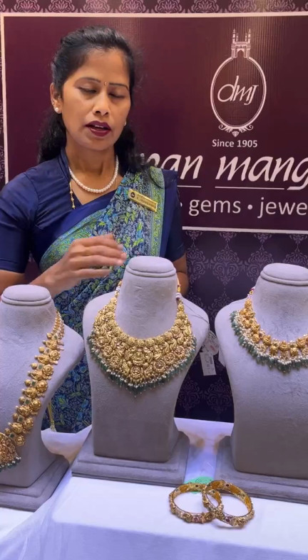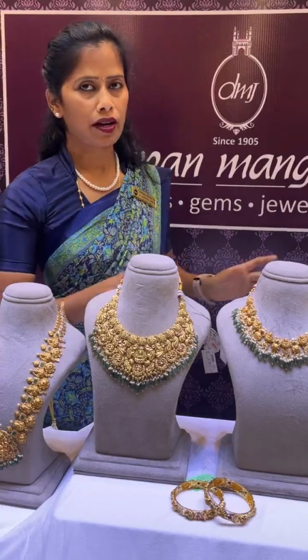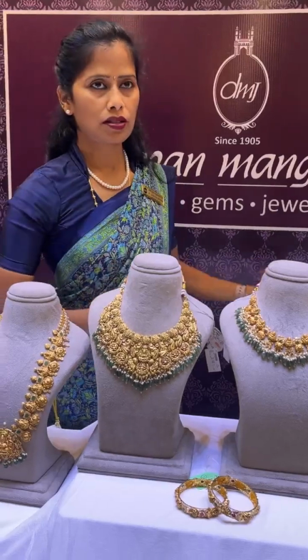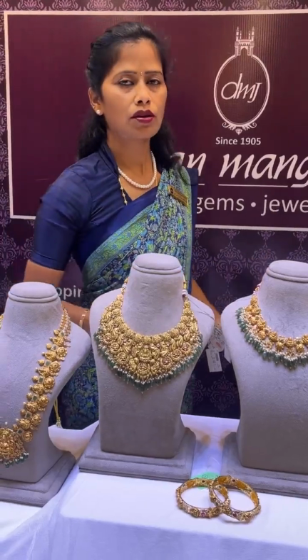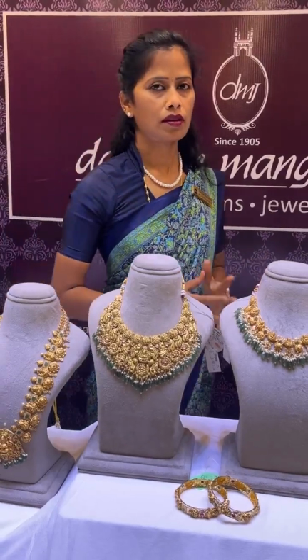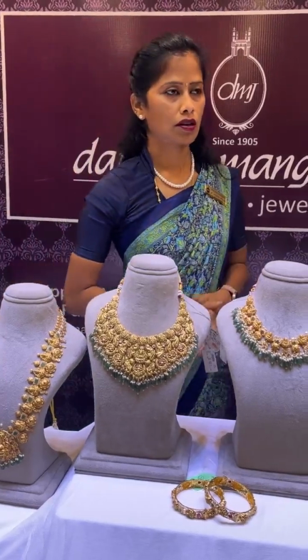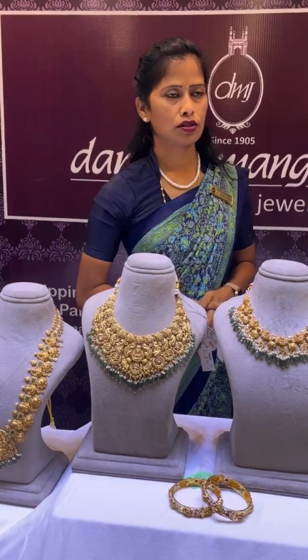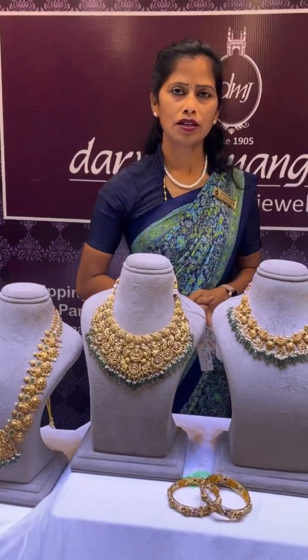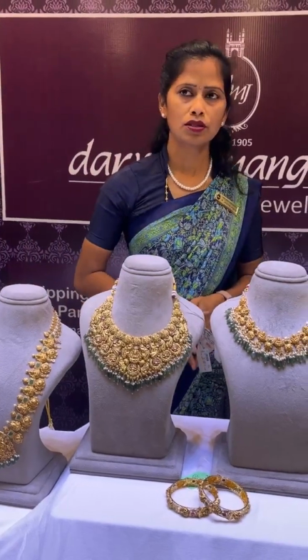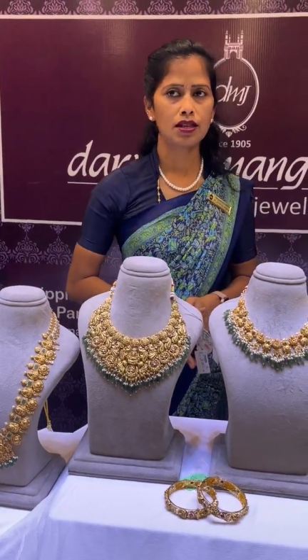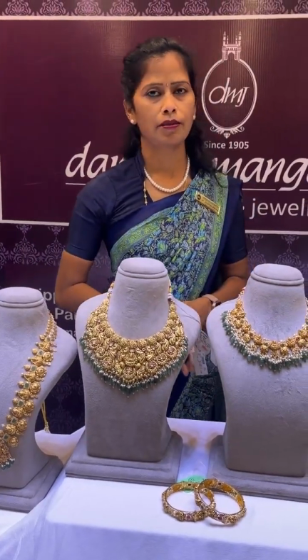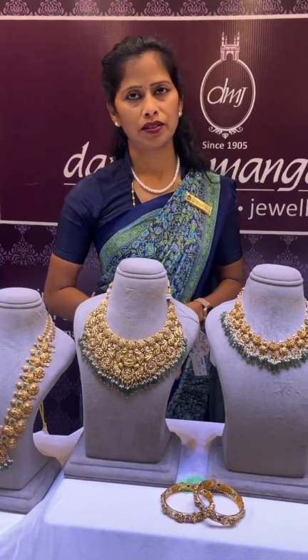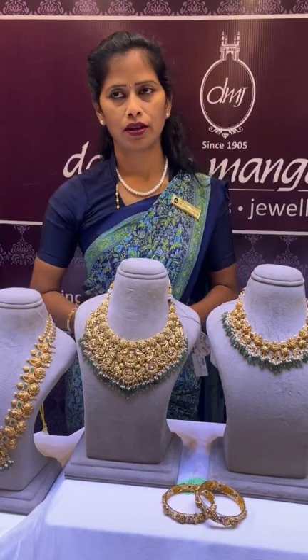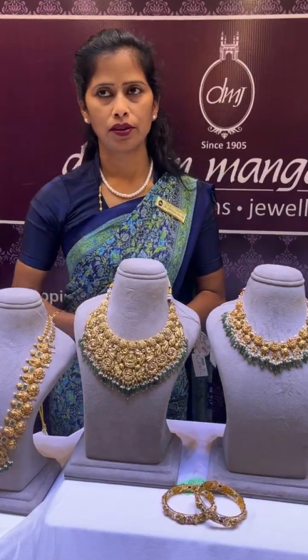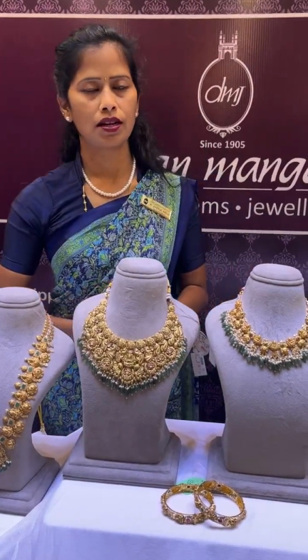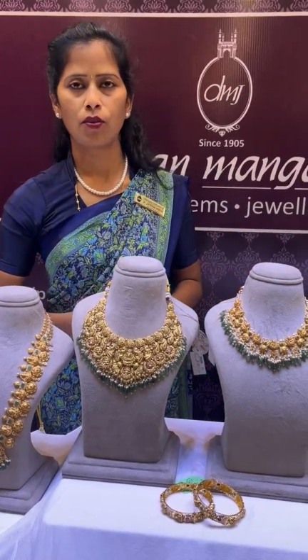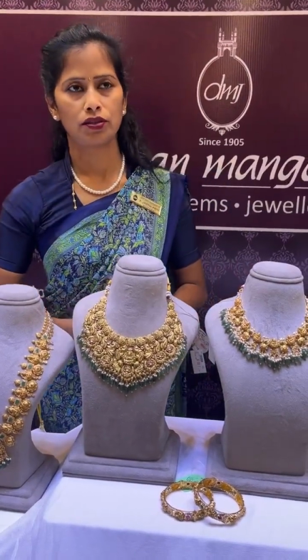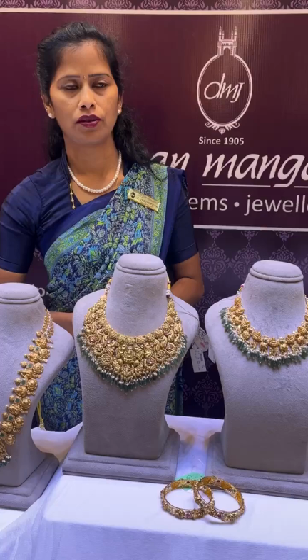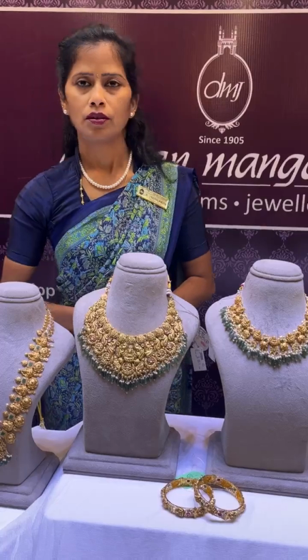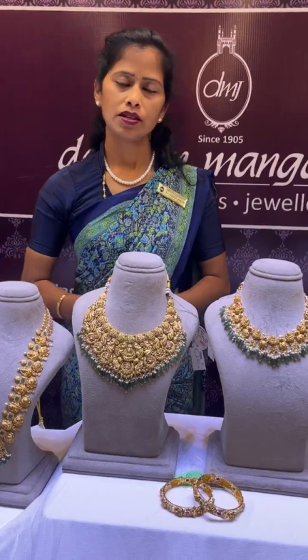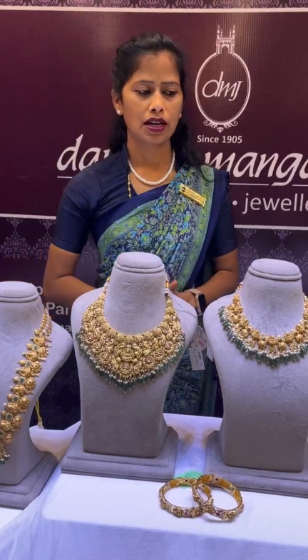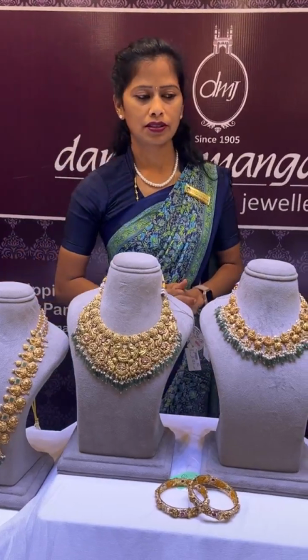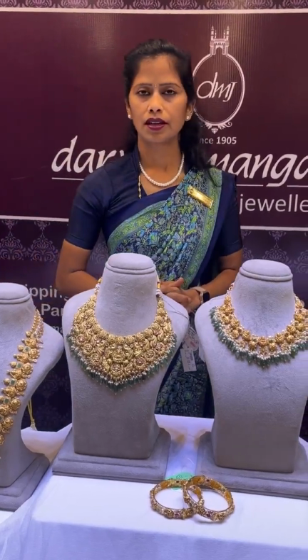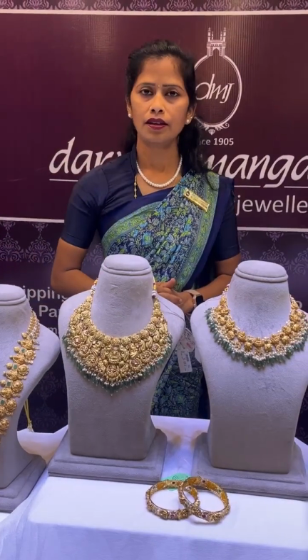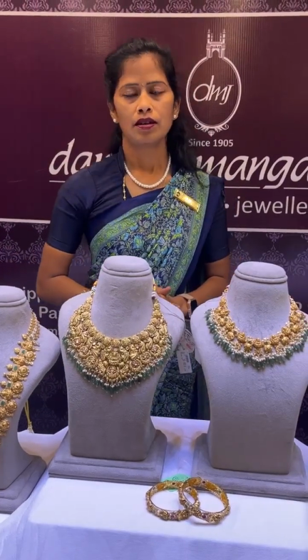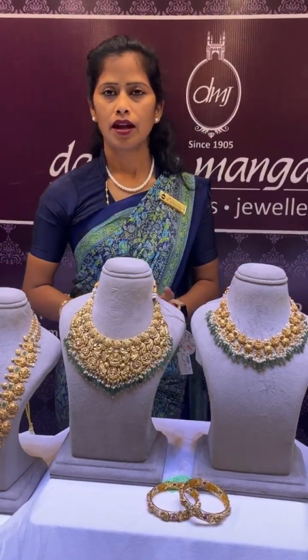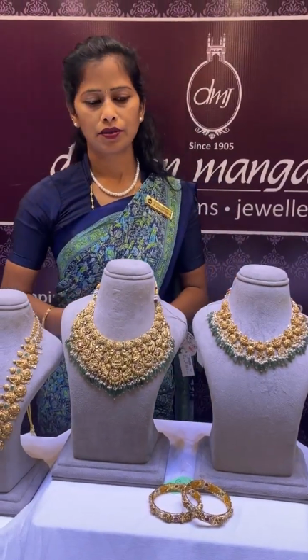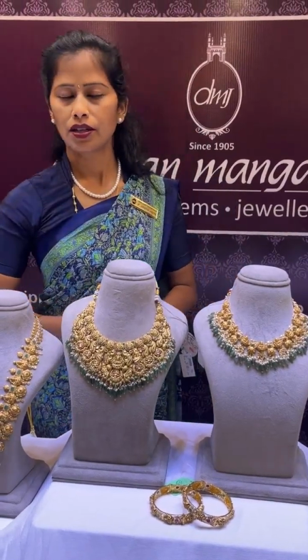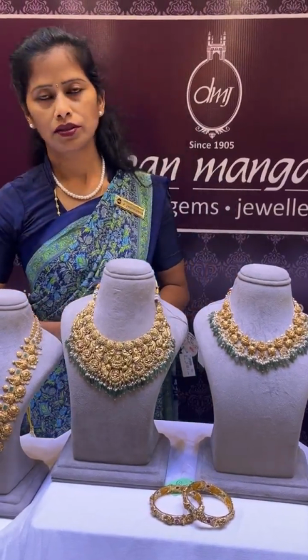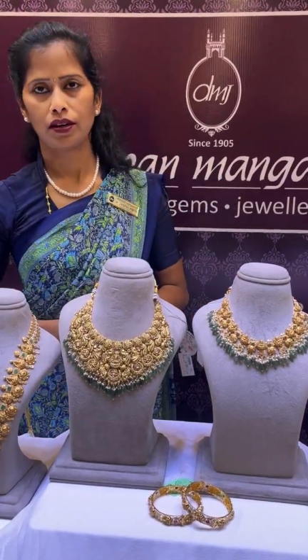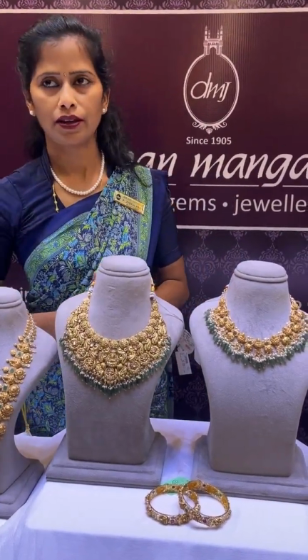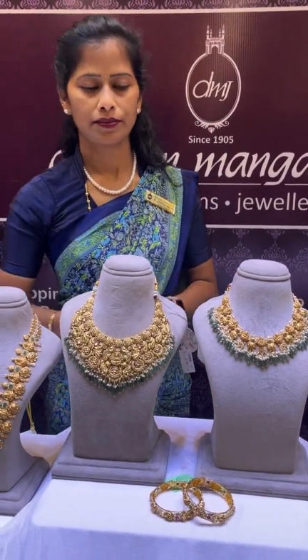If you call, I have a store. My store is in Hyderabad, Panjaguta, opposite Central. Please visit our store. Thank you — see you in the next video.